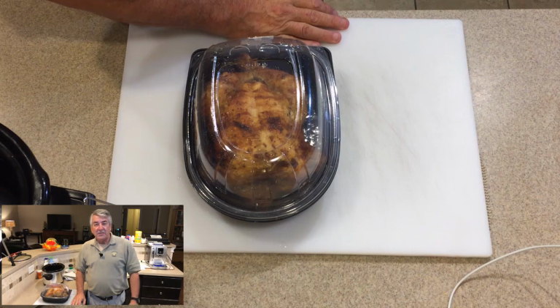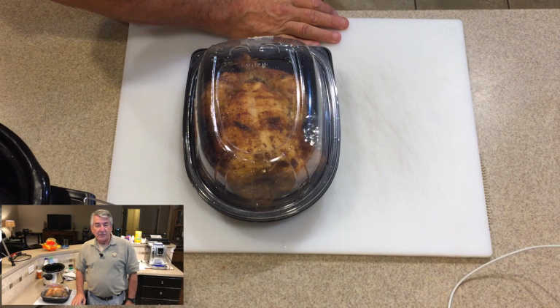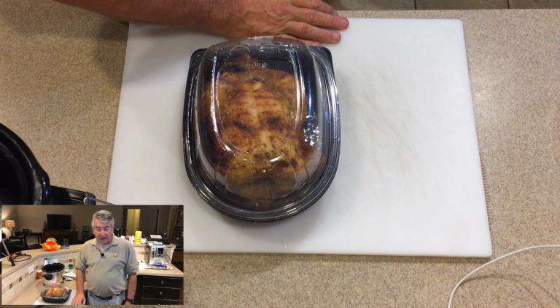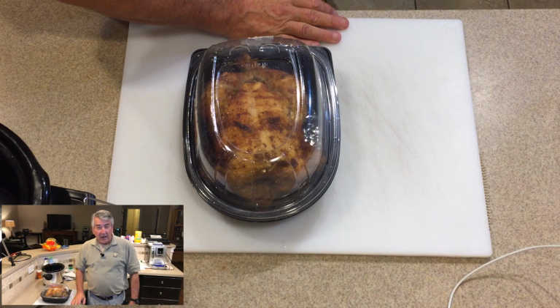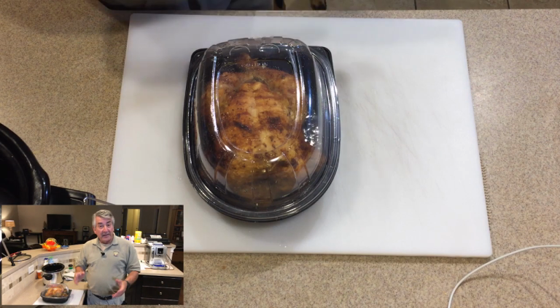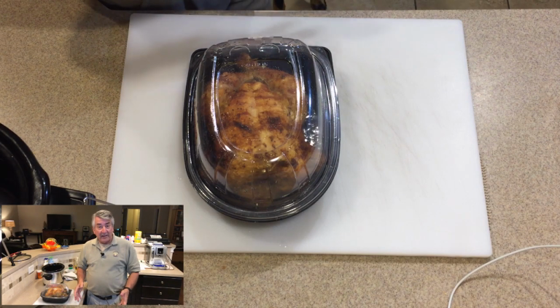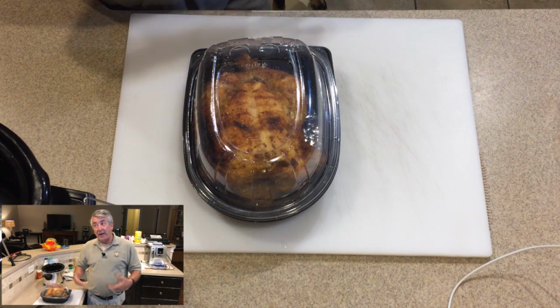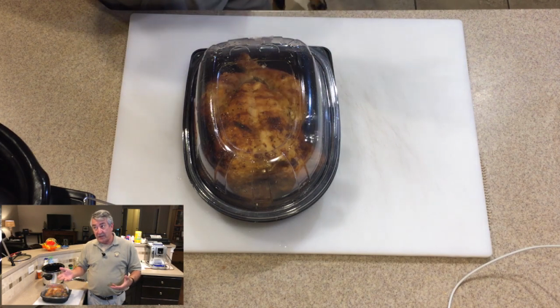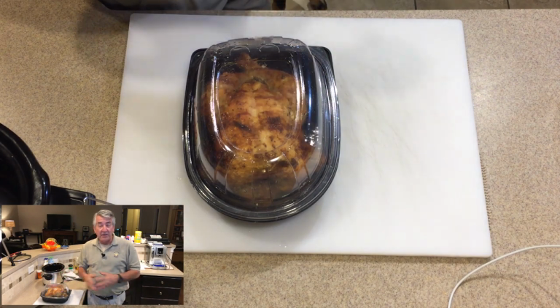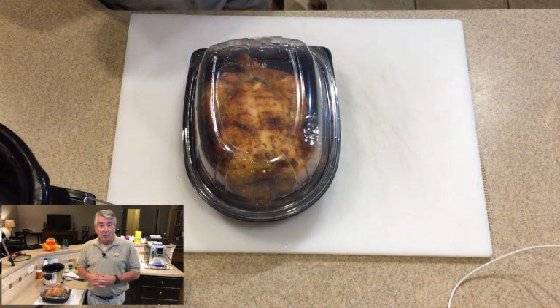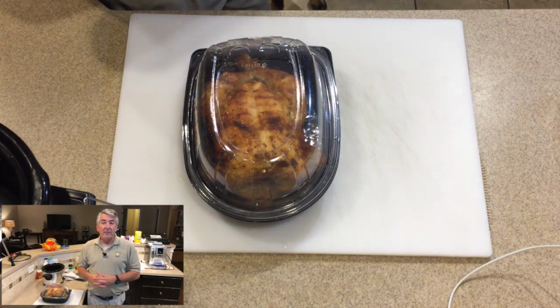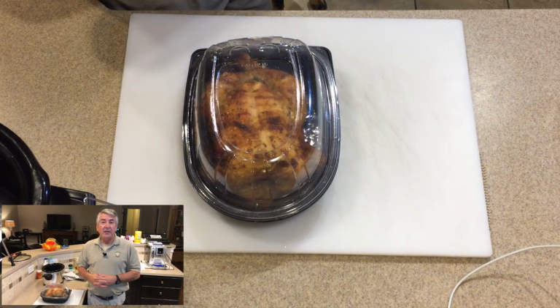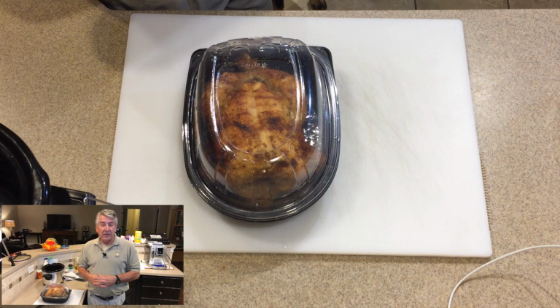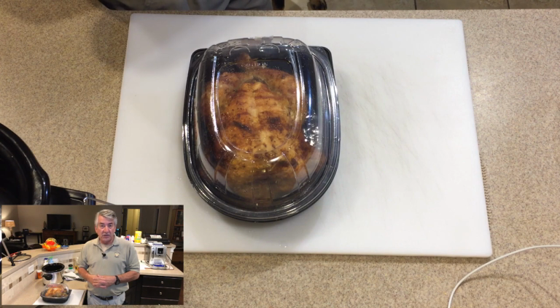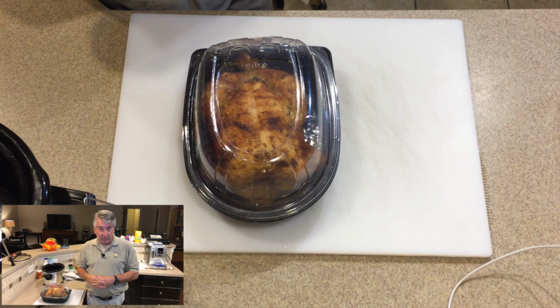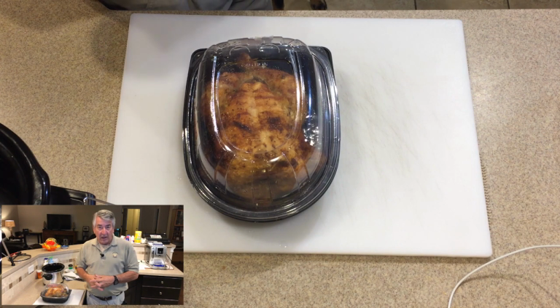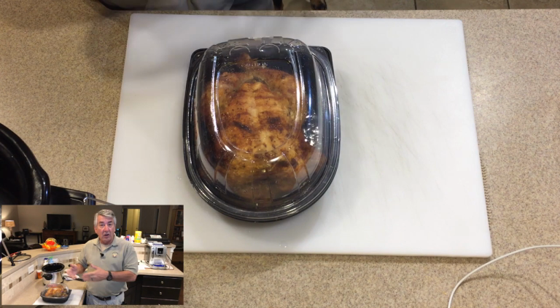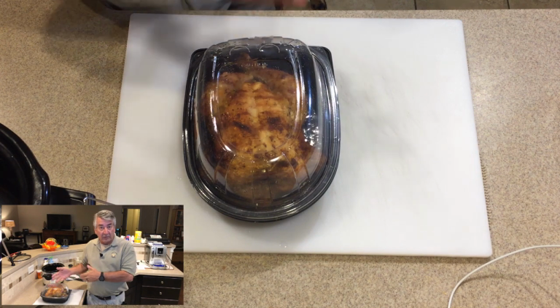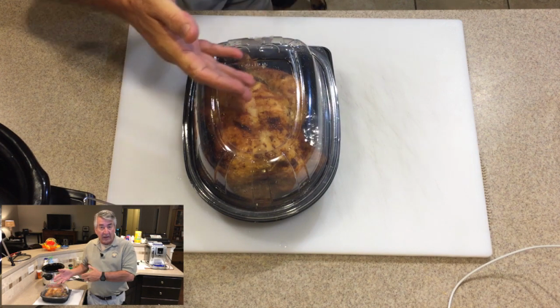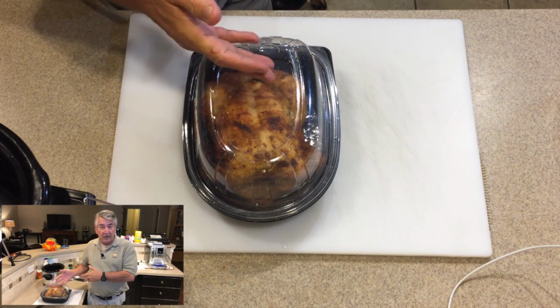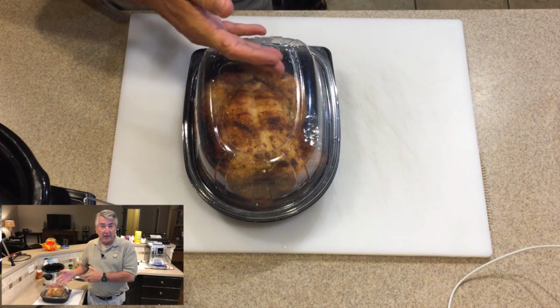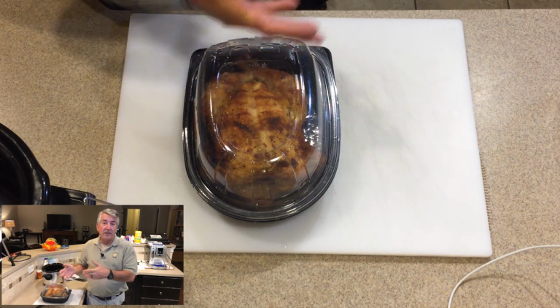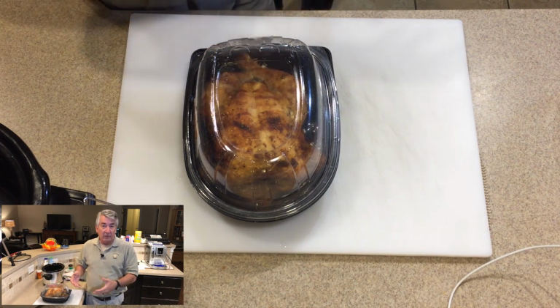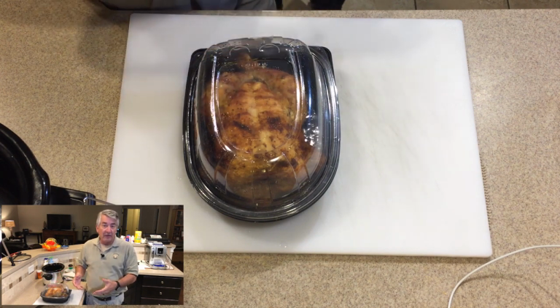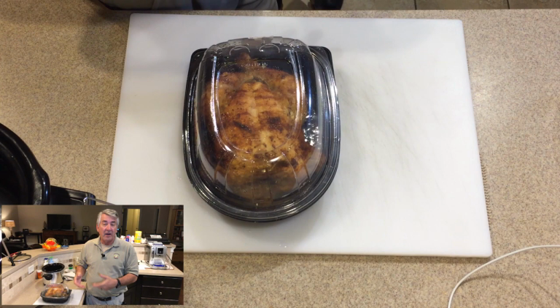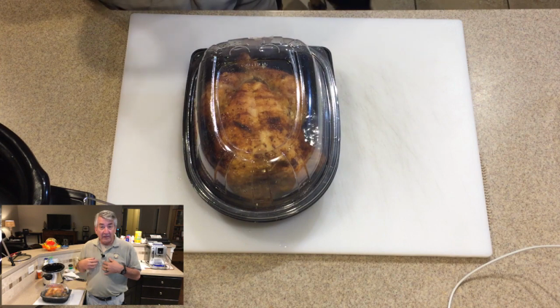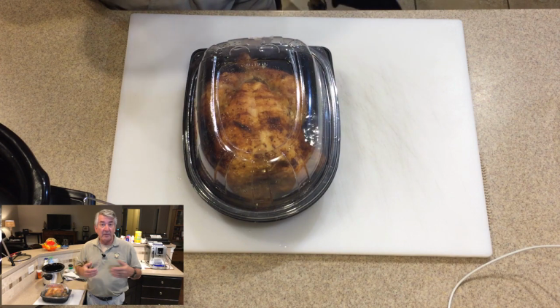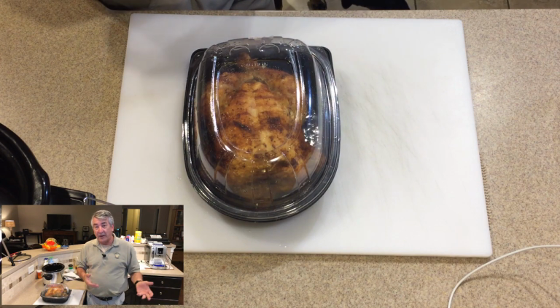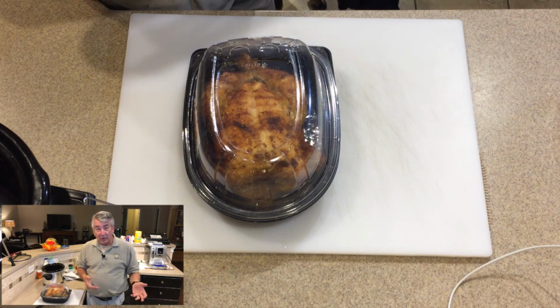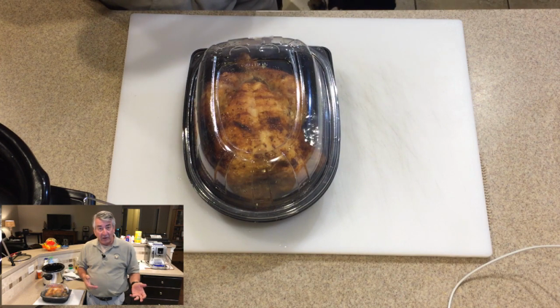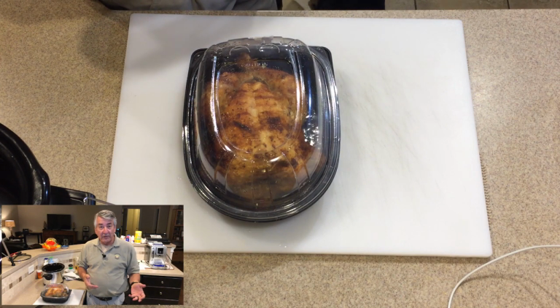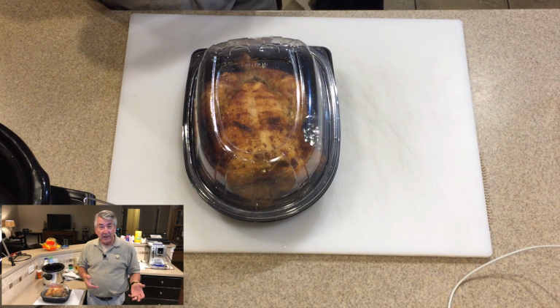Hi, once again it's Frank and tonight — actually it is night — we're going to be making chicken soup along with cutting up a chicken. The meat will be available for my wife to take to work for lunch every day.